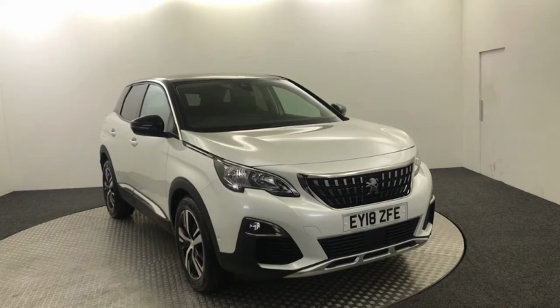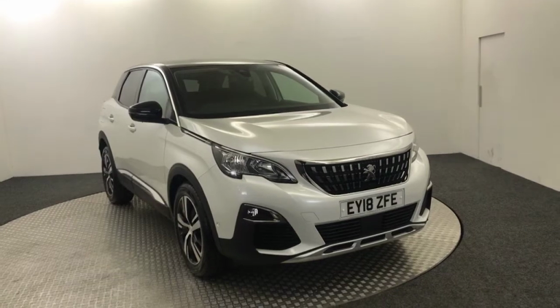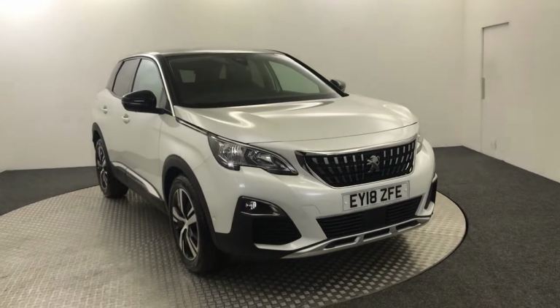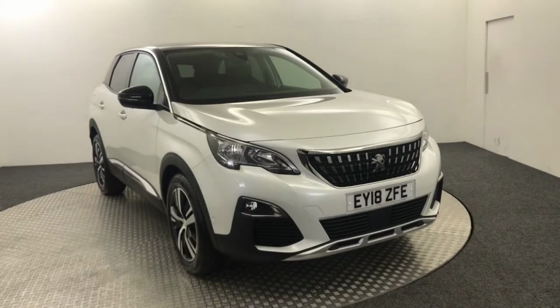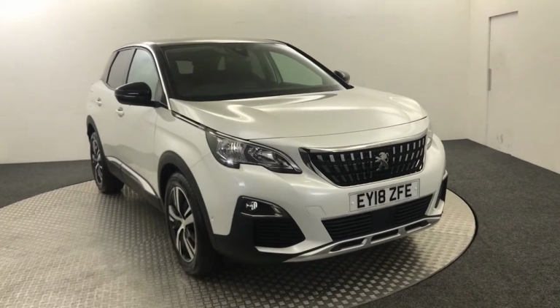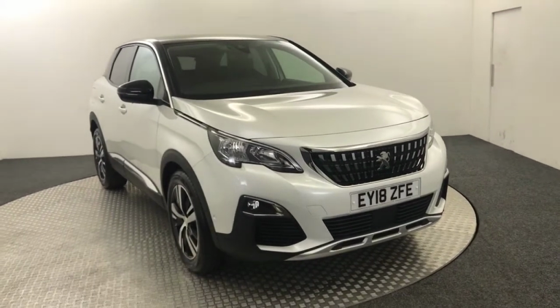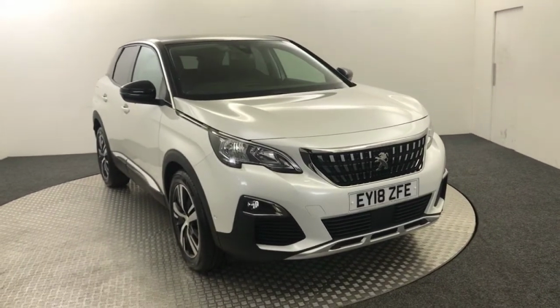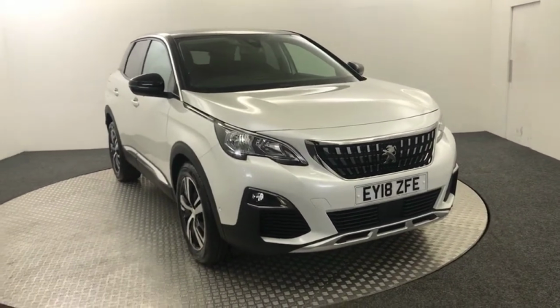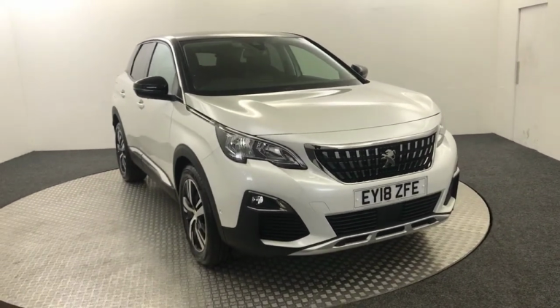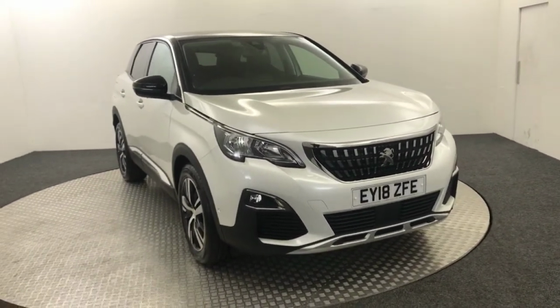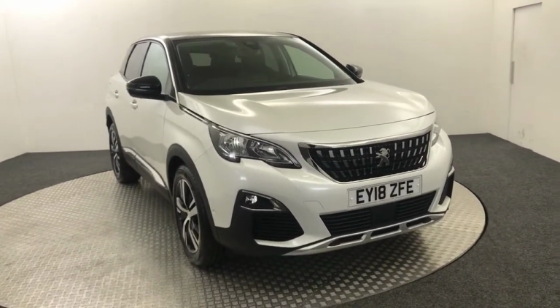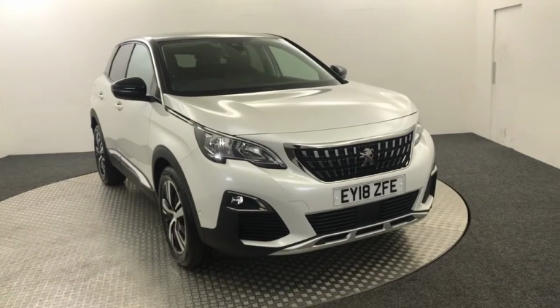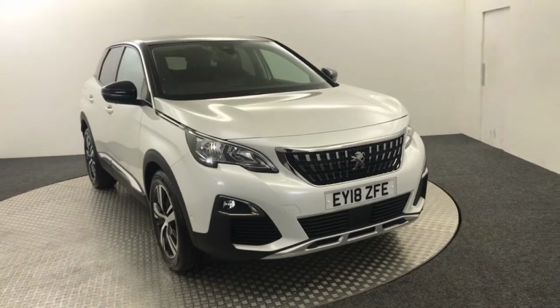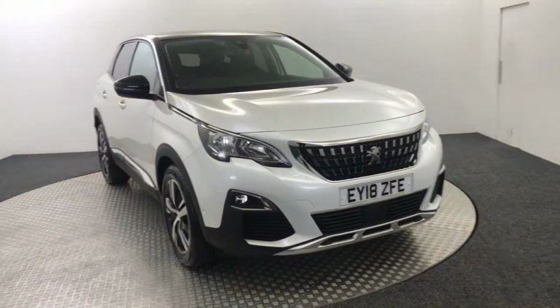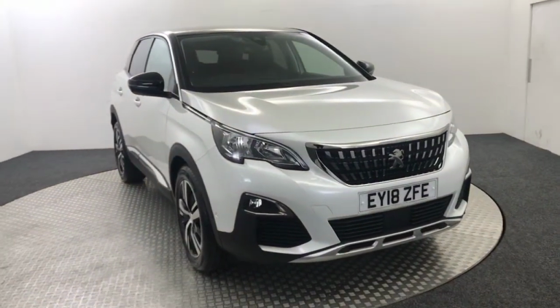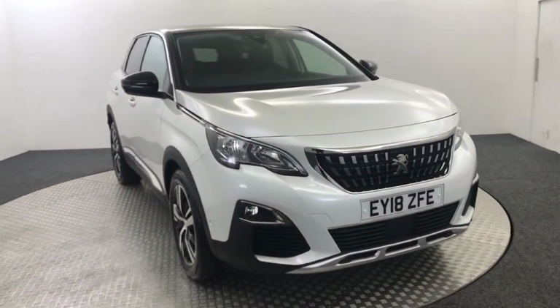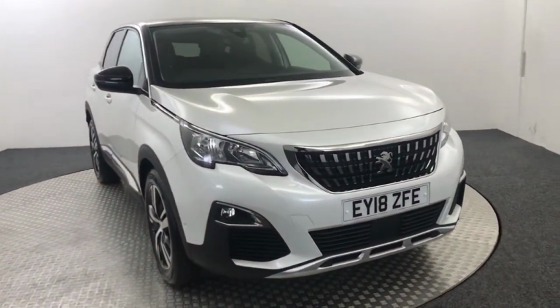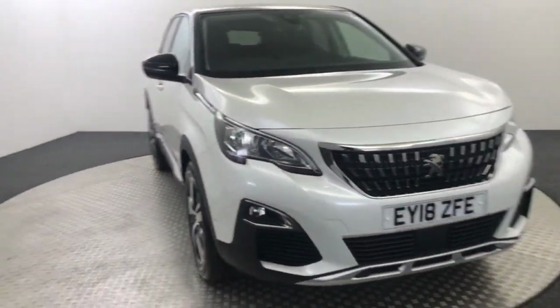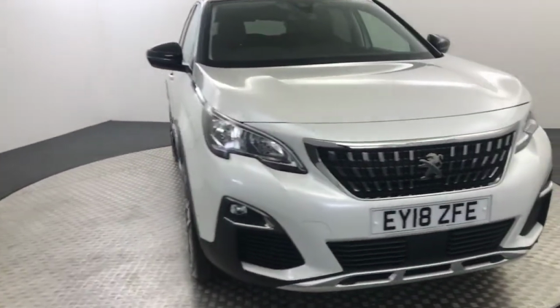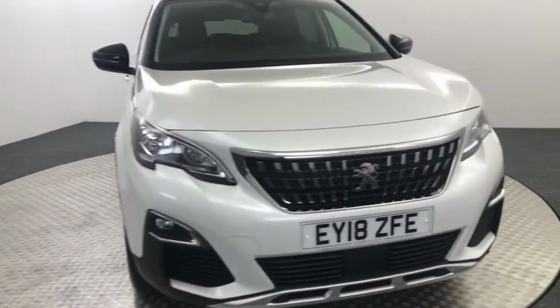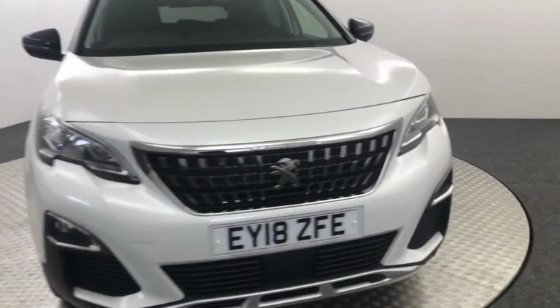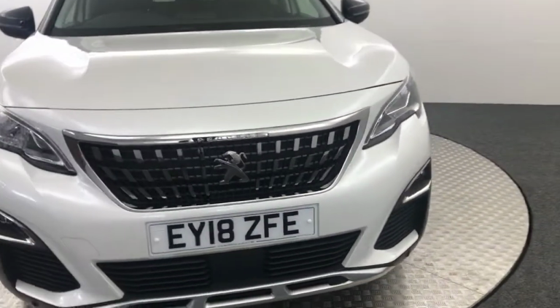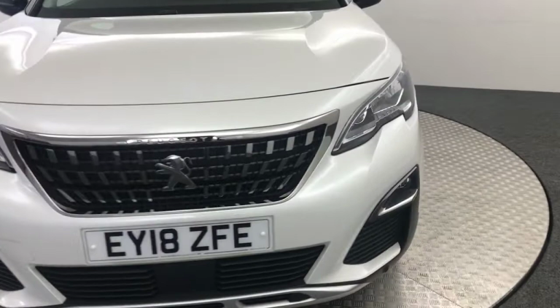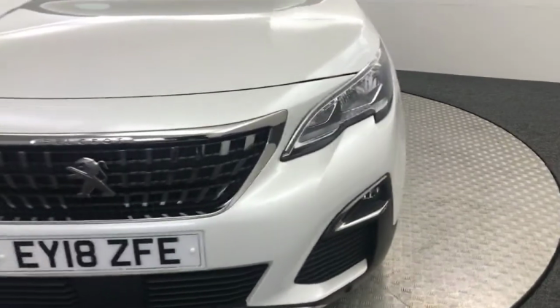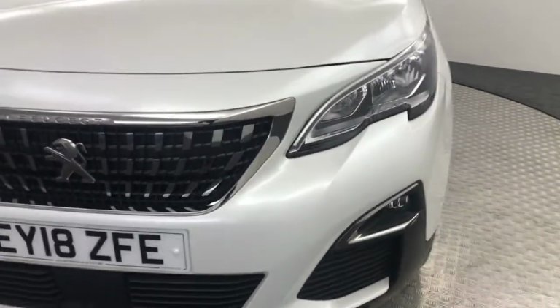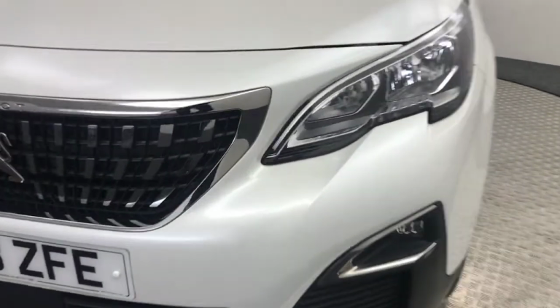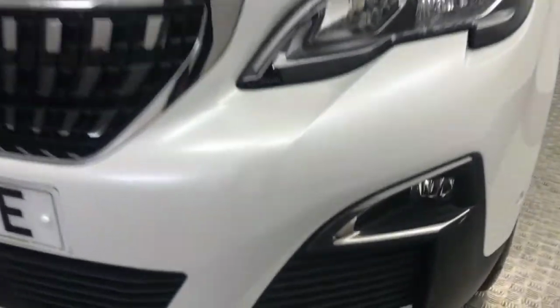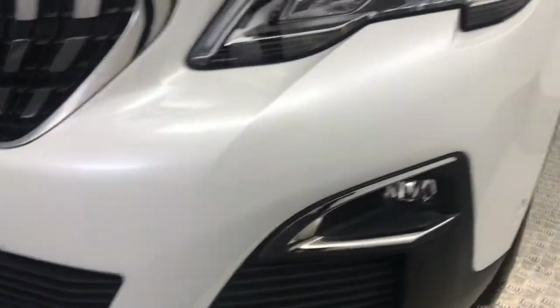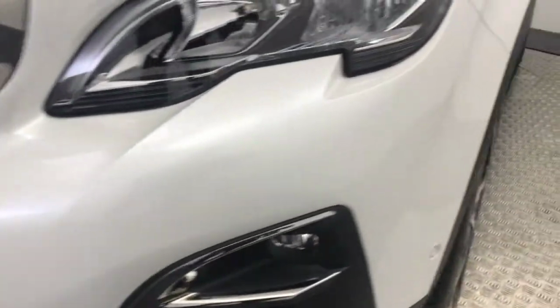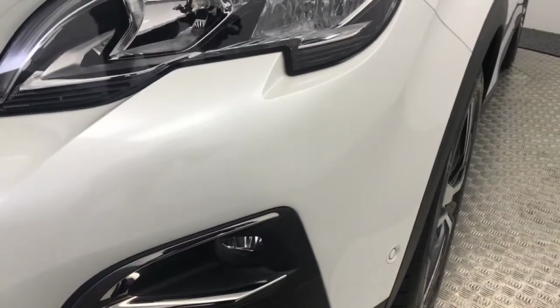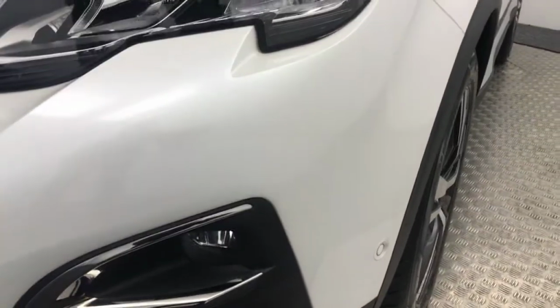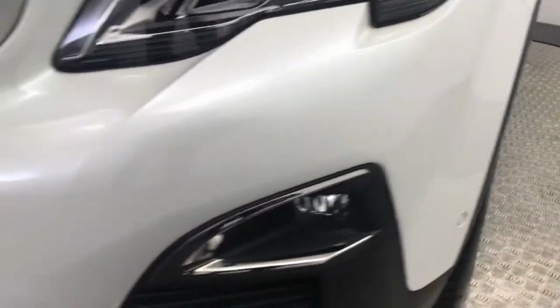Hi, James here from David Aitens Autostar. Today we've got this 2018 Peugeot 3008 Allure presented in white. Just going to quickly walk you around the car, just show you better on the video. It's an absolutely fantastic example.